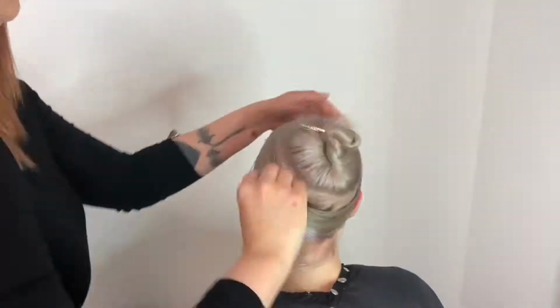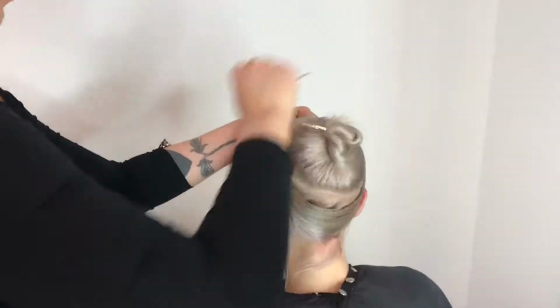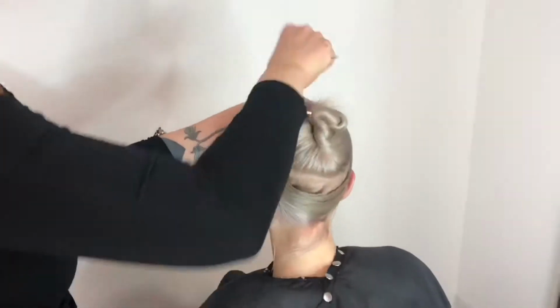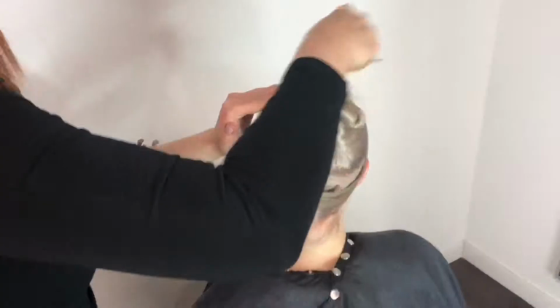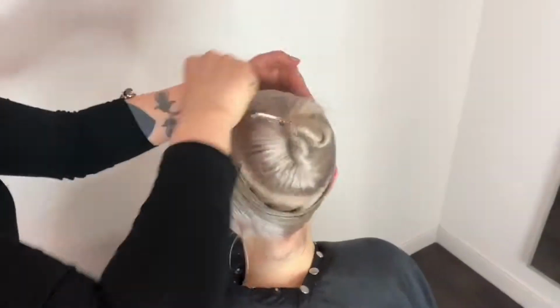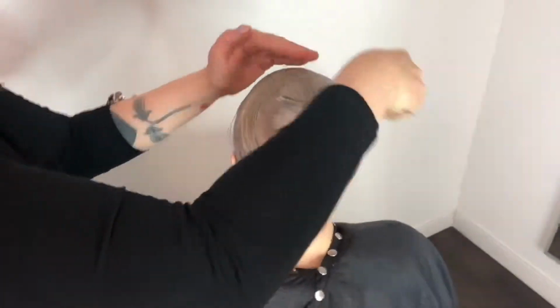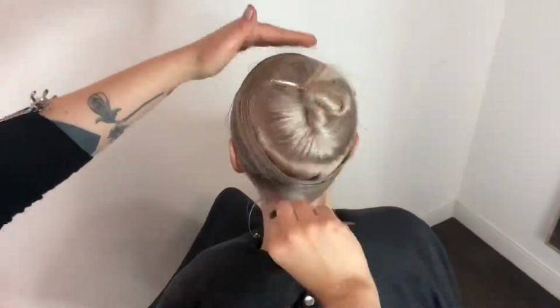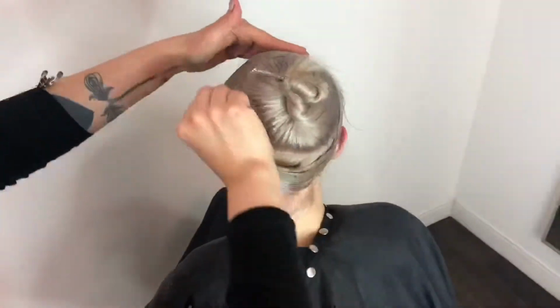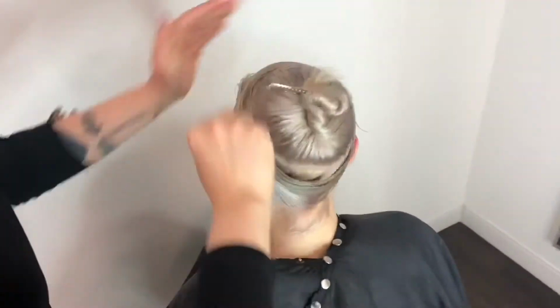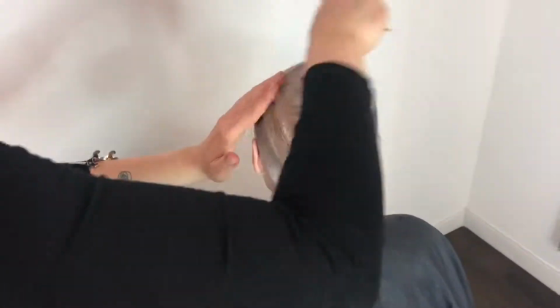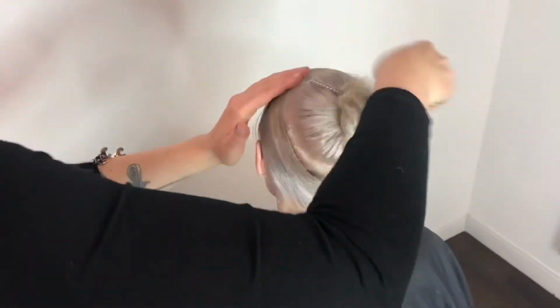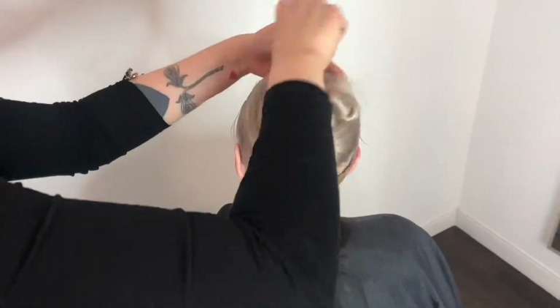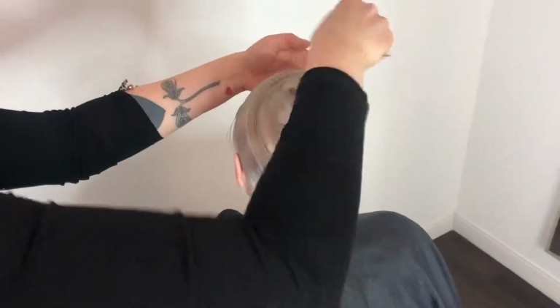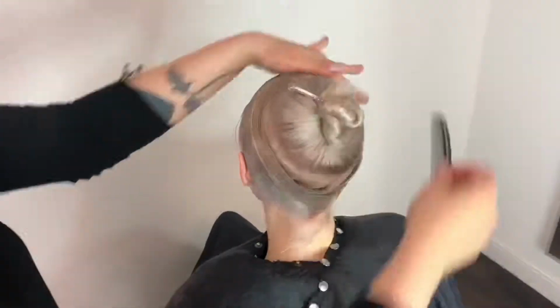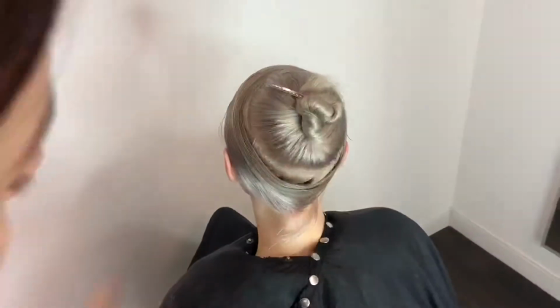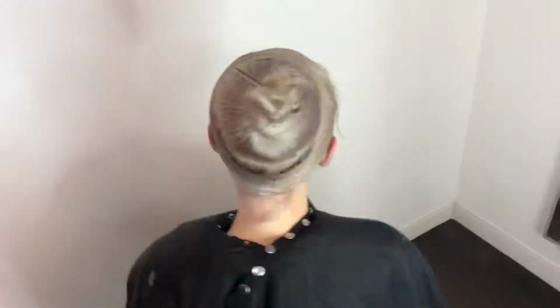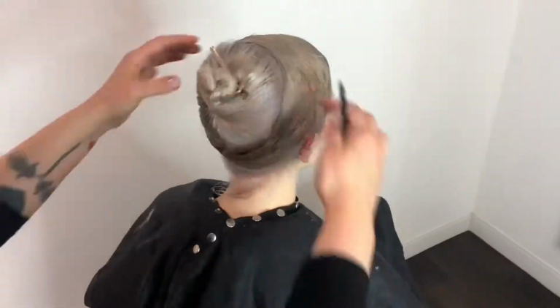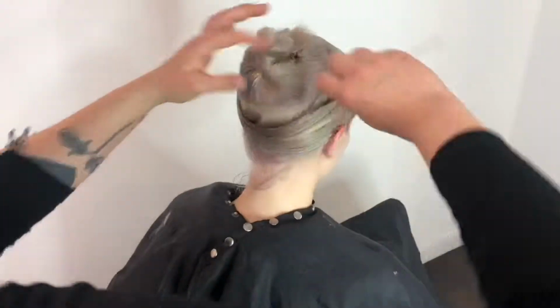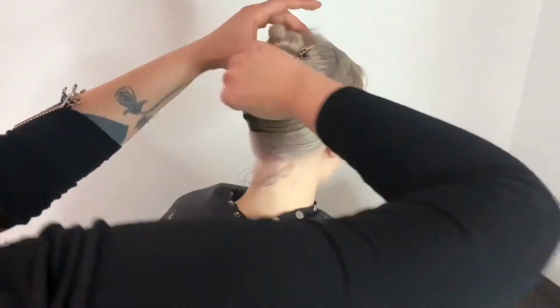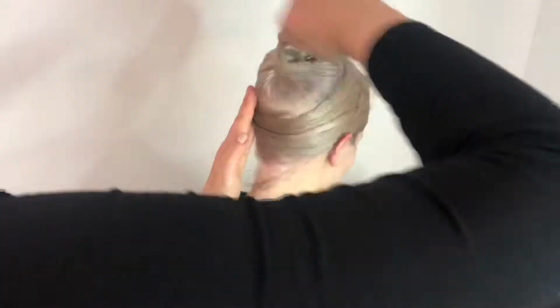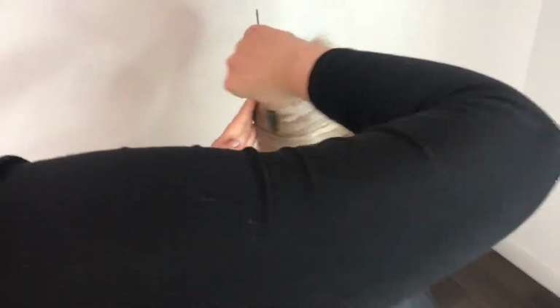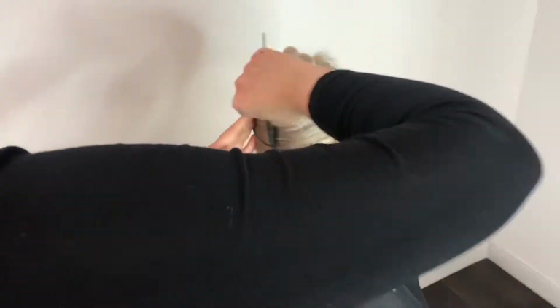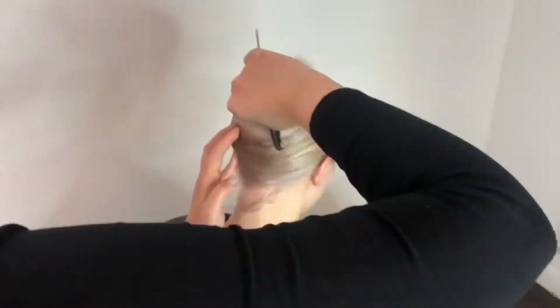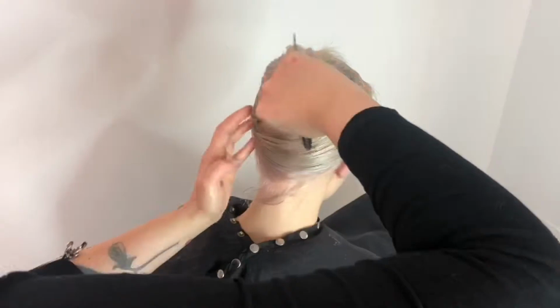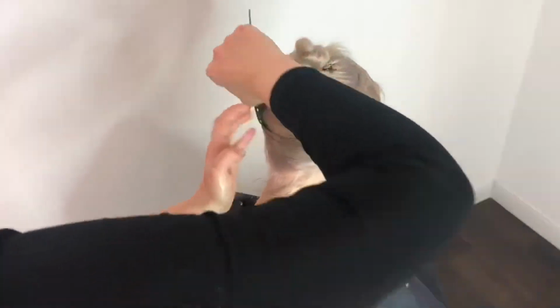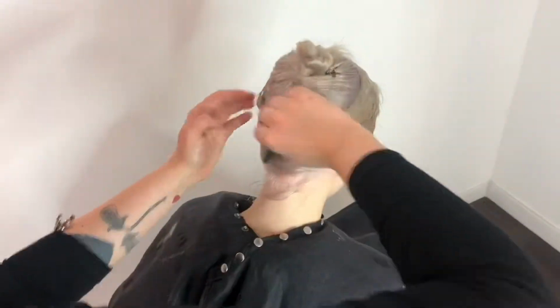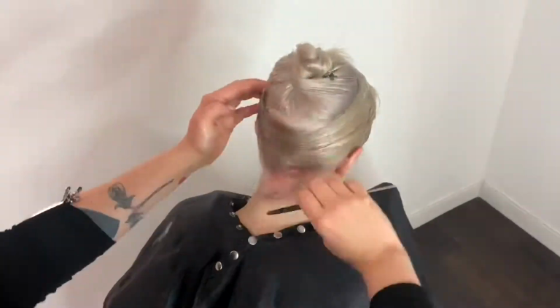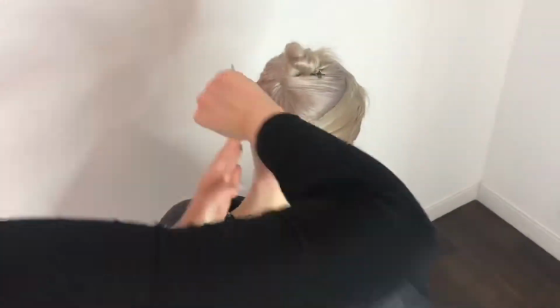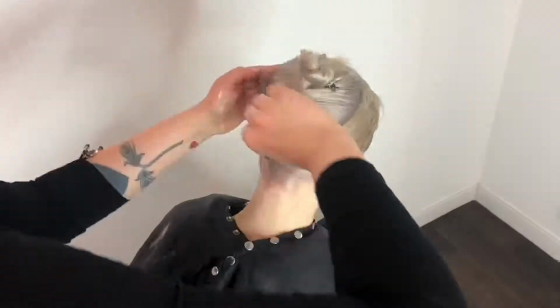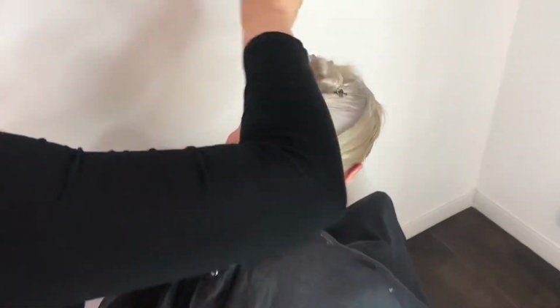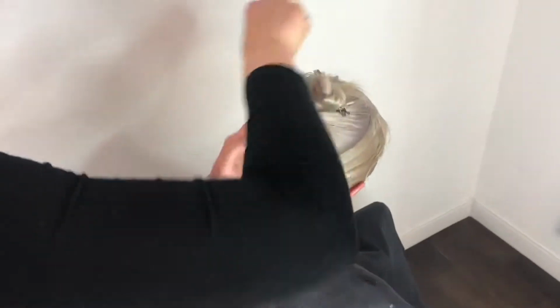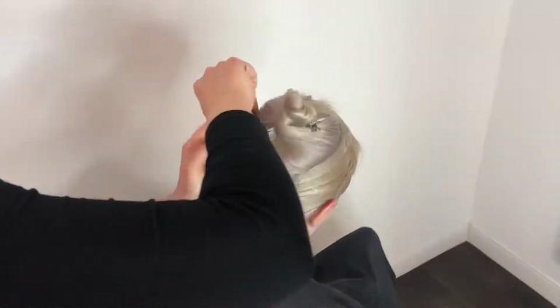When you get to your last section, make sure you use your tiny comb and really work out those bumps and make sure the hair is nice and smooth.